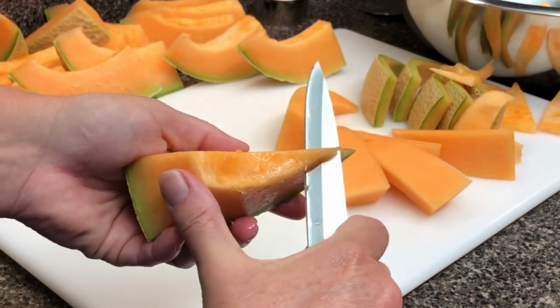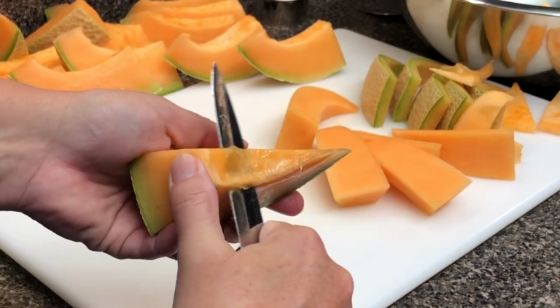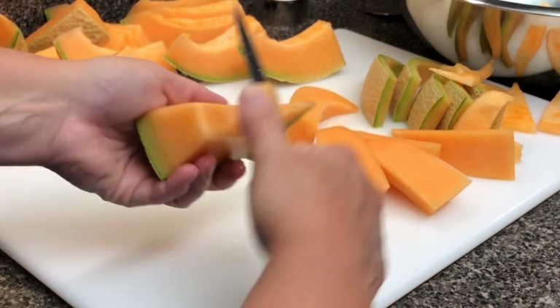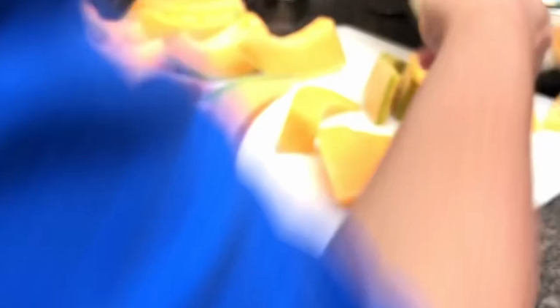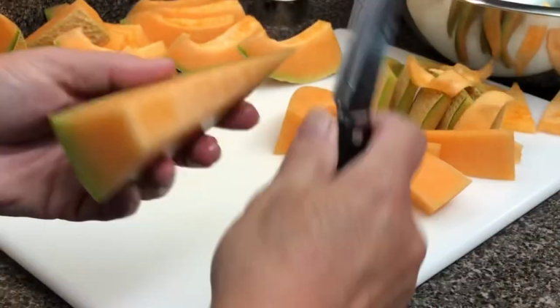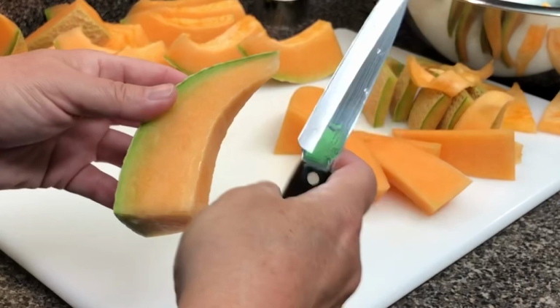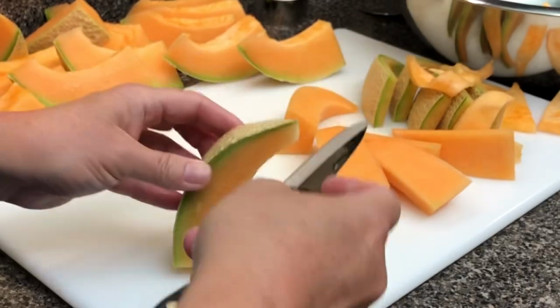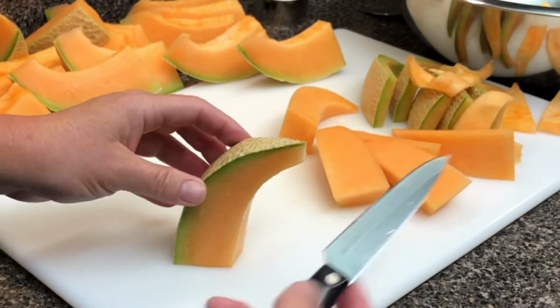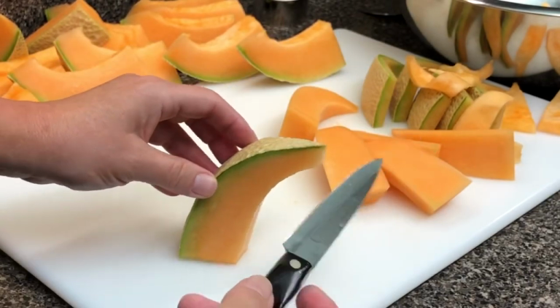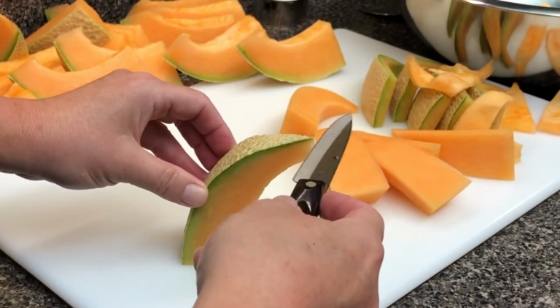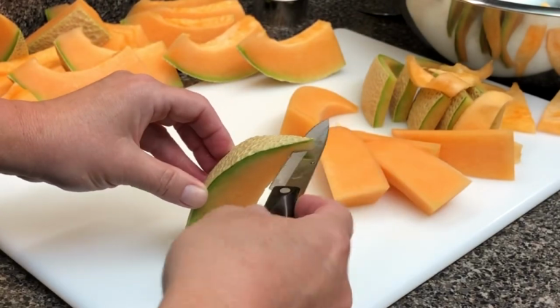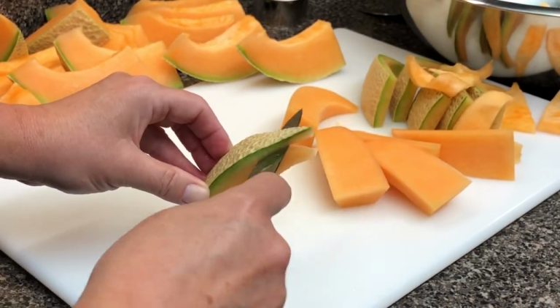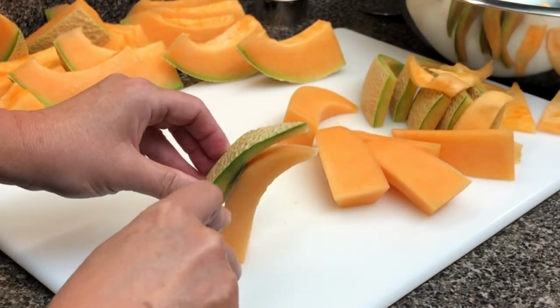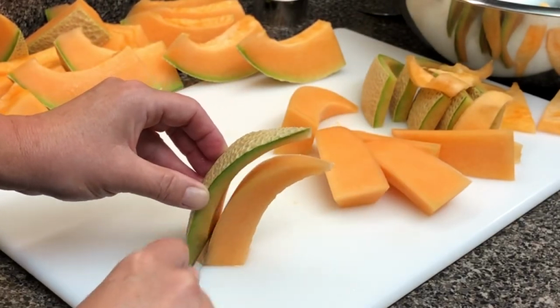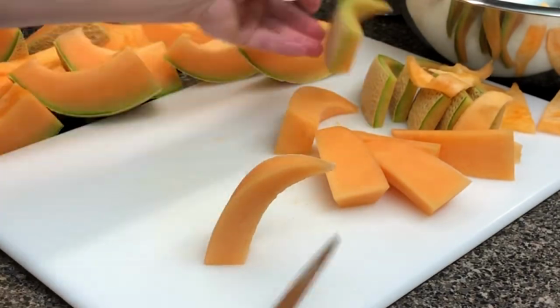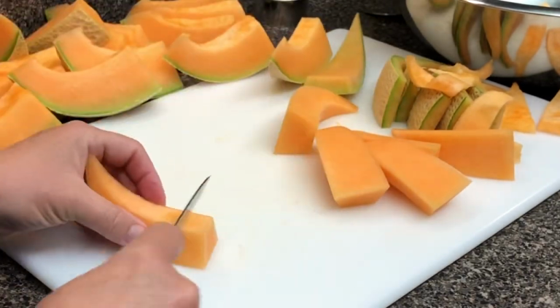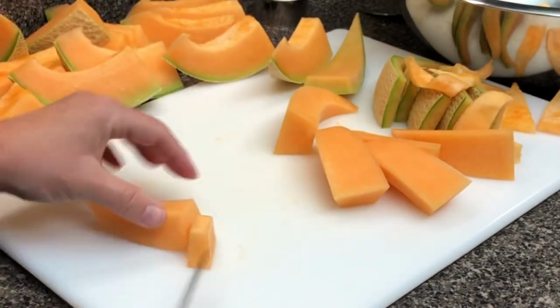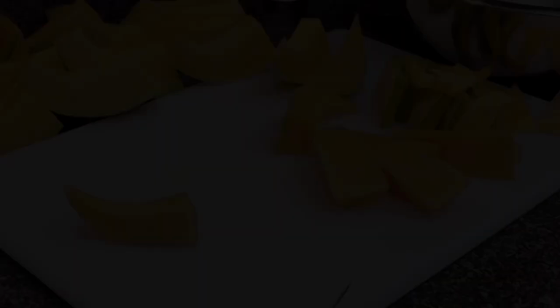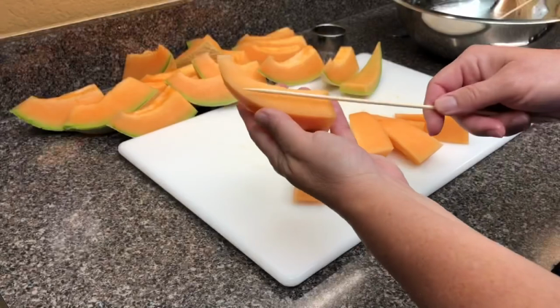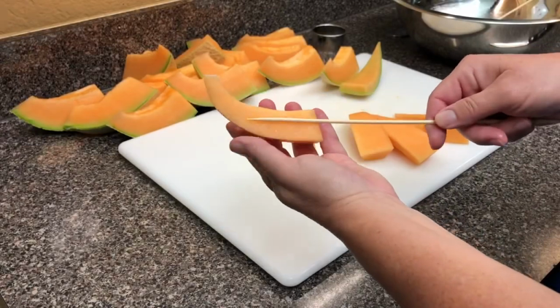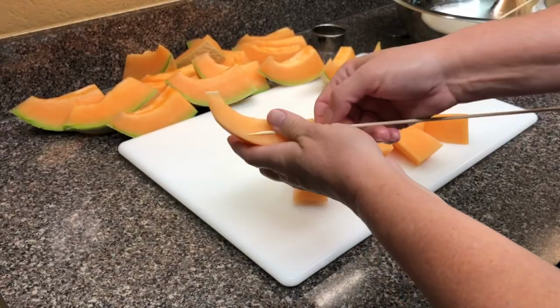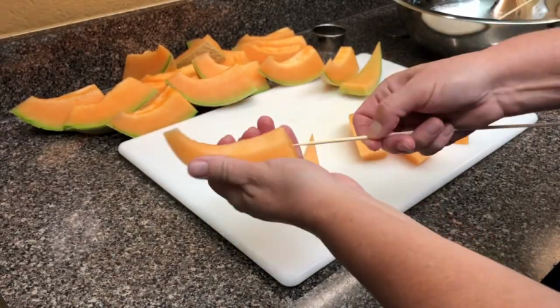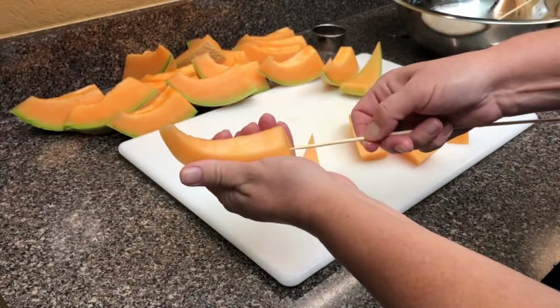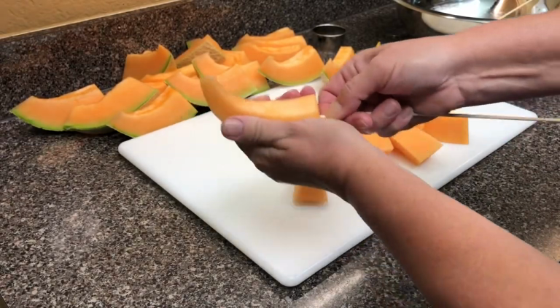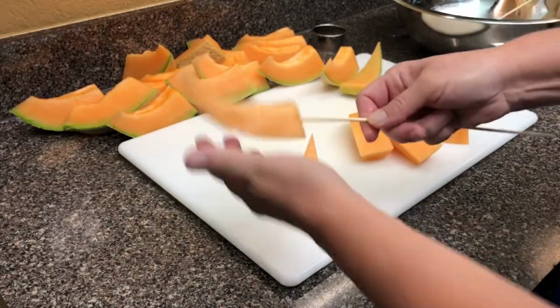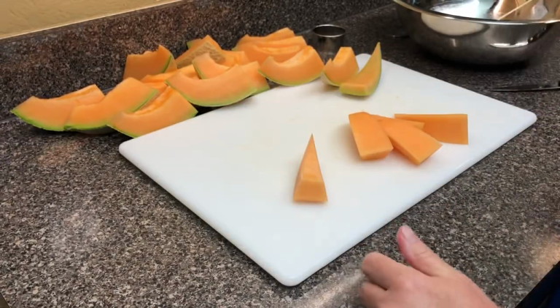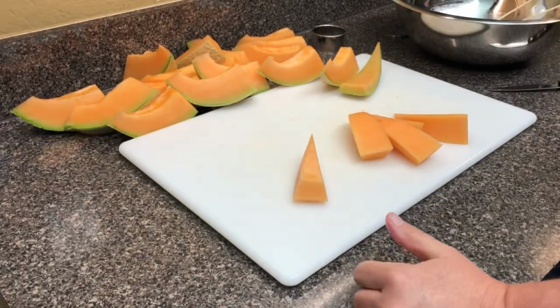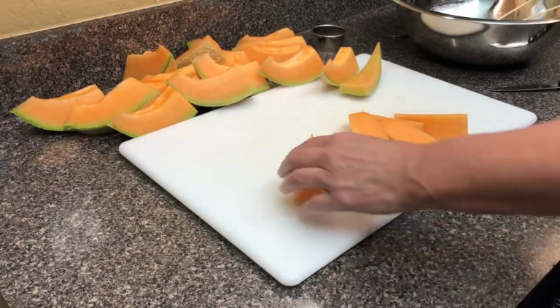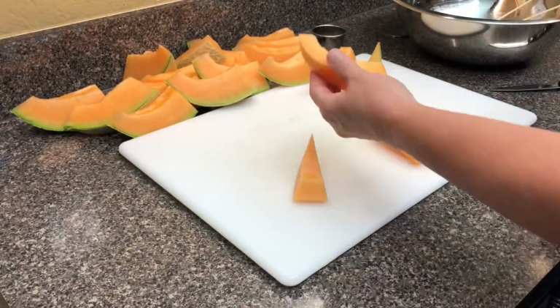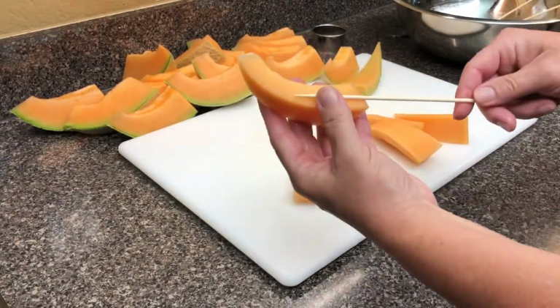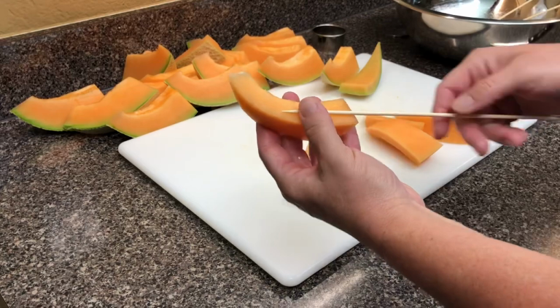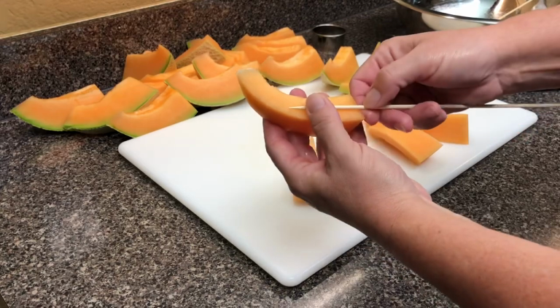If you need to slow things down, I think you can actually do that through YouTube — I've never done it but I heard you can. I cut some of them a little smaller to go in a smaller container that we have.